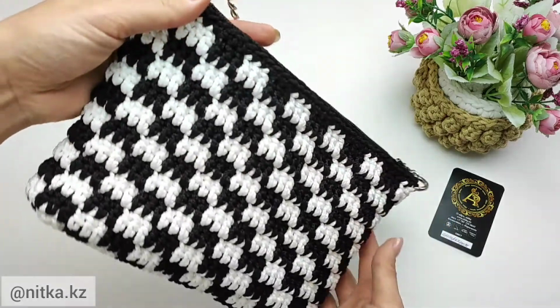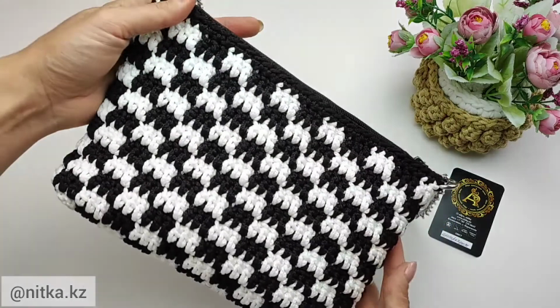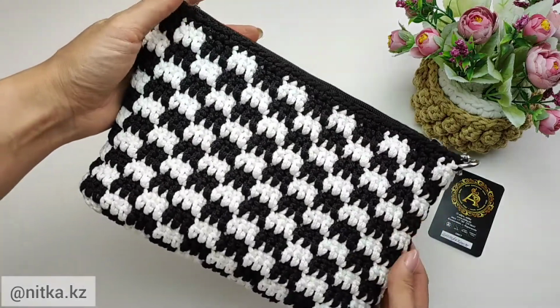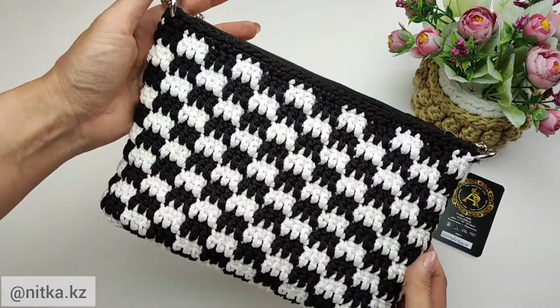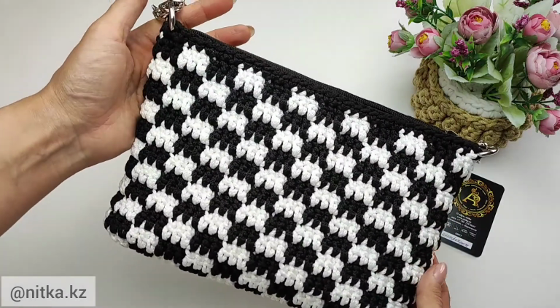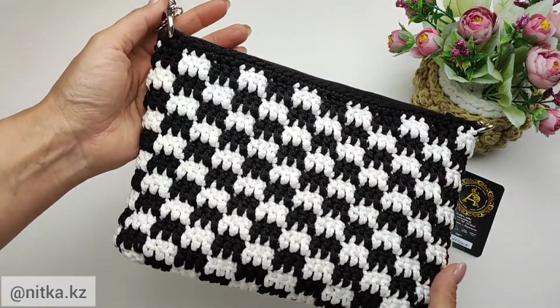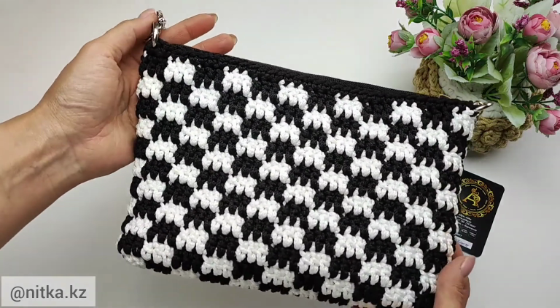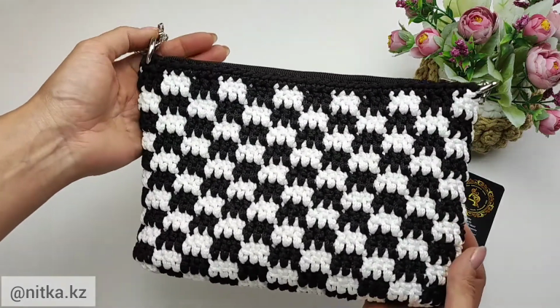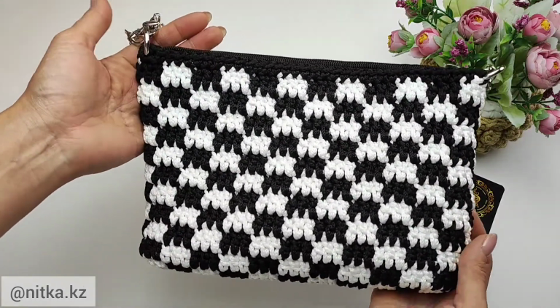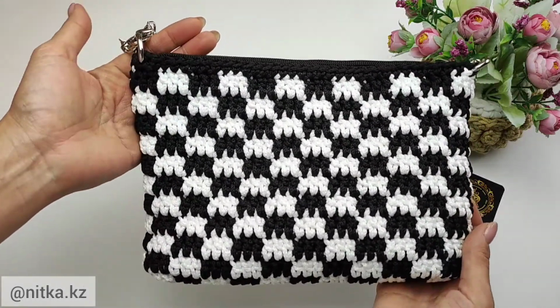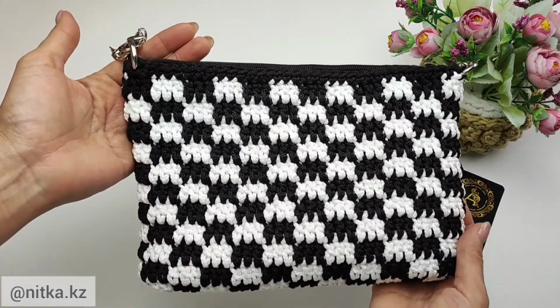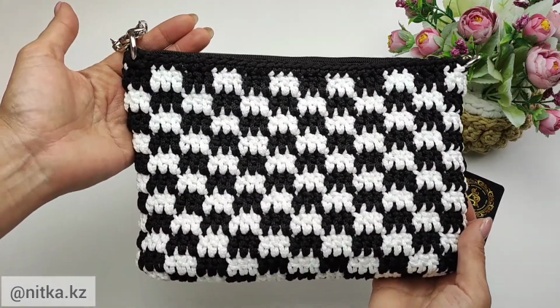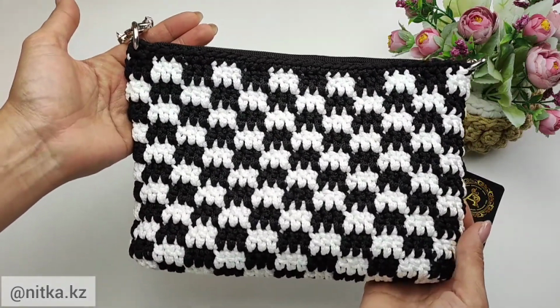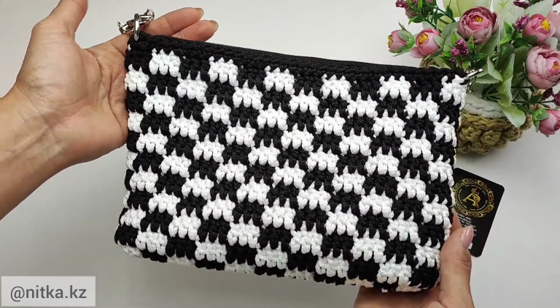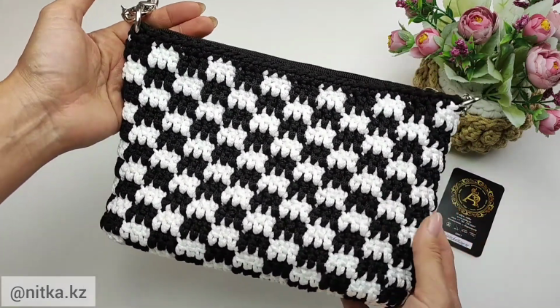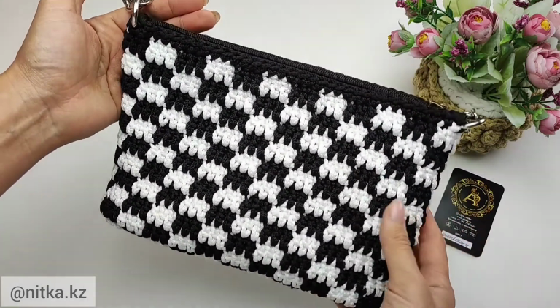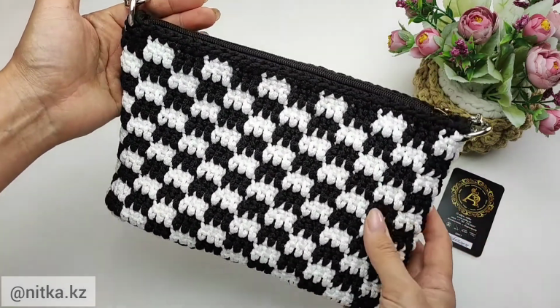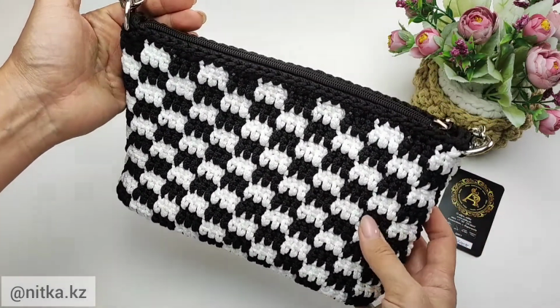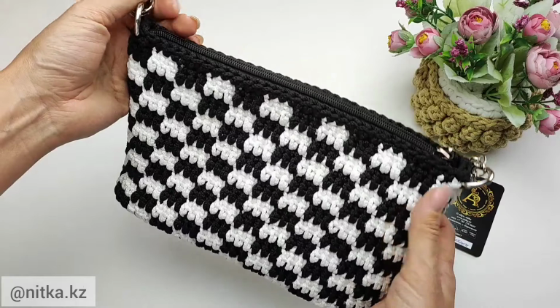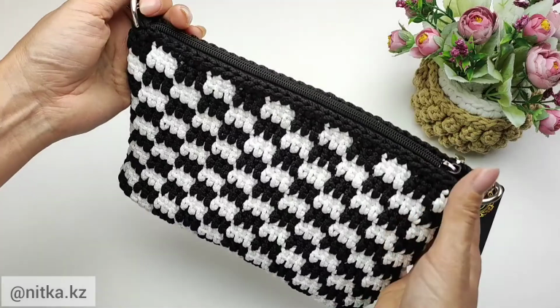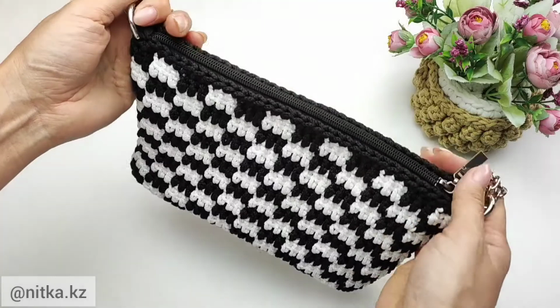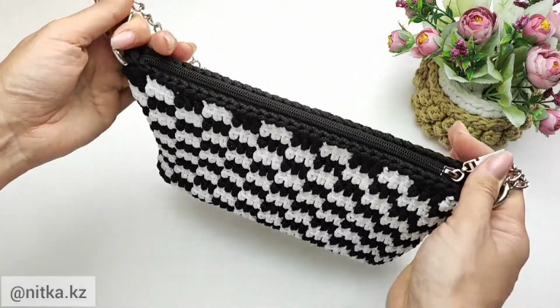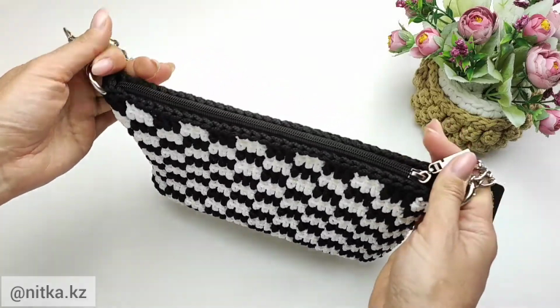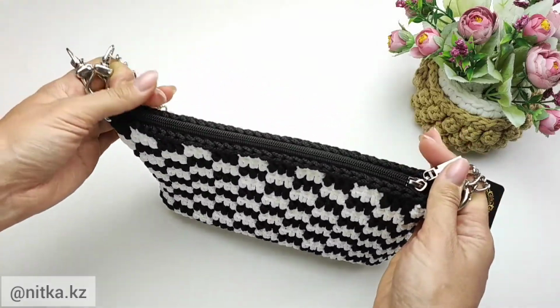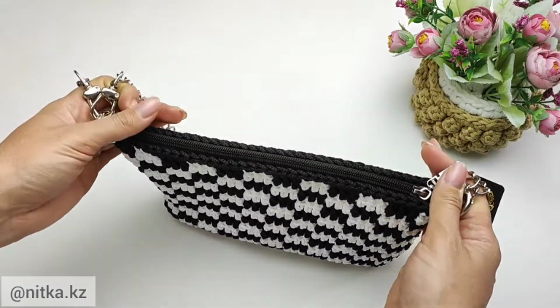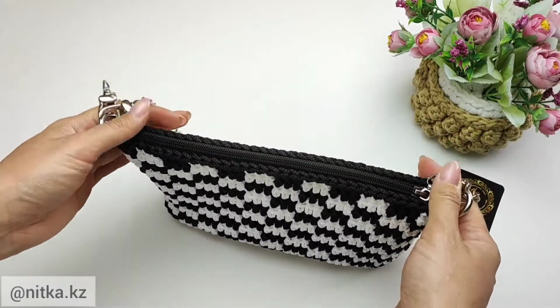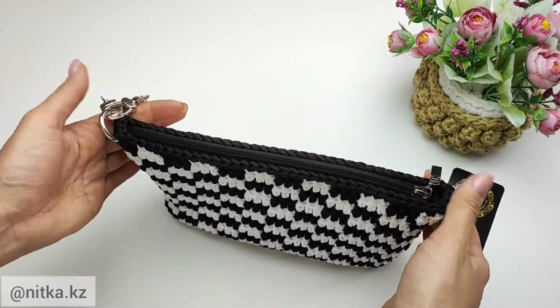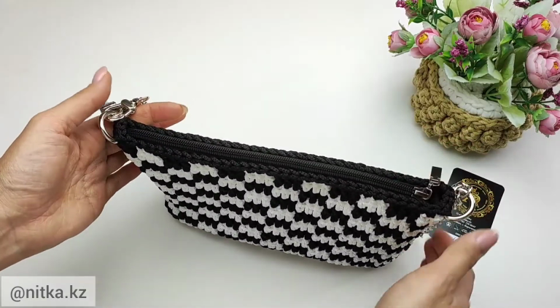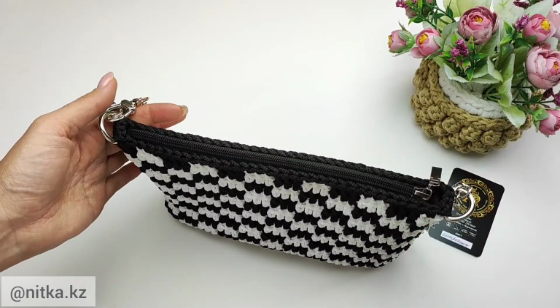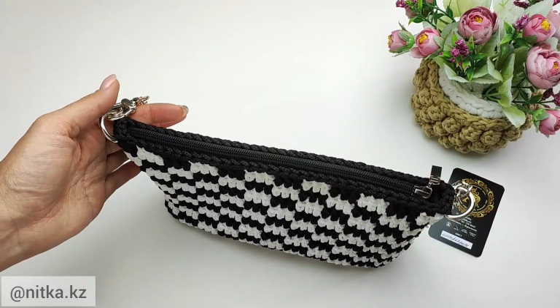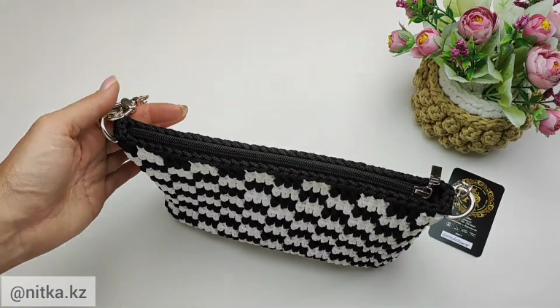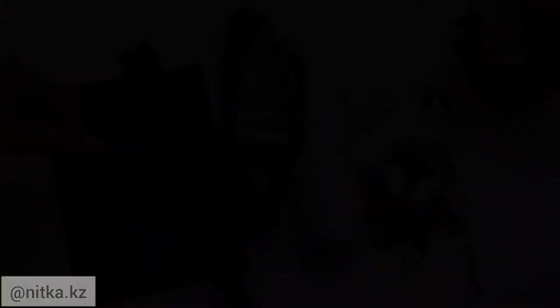Follow my instructions and you will be able to crochet this bag in several hours. I wish you a pleasant crochet.